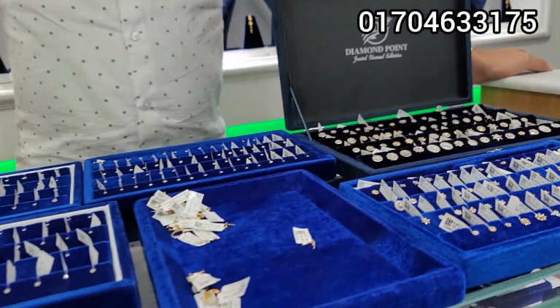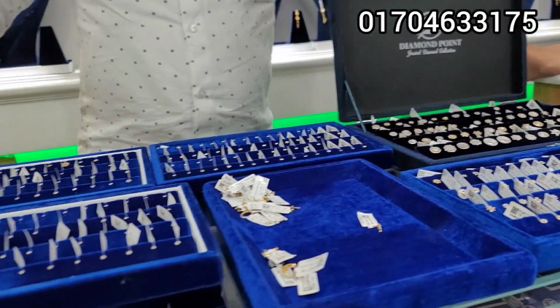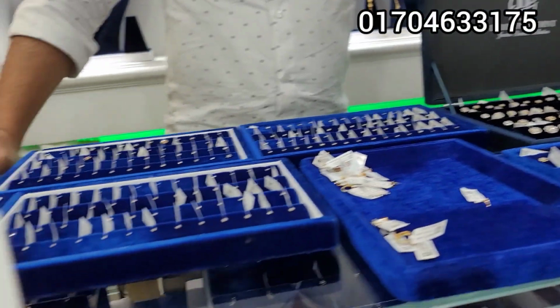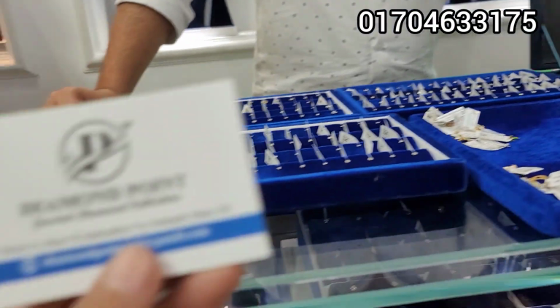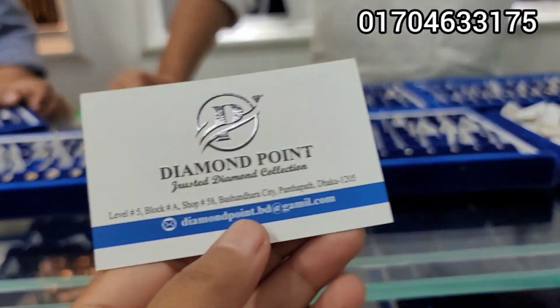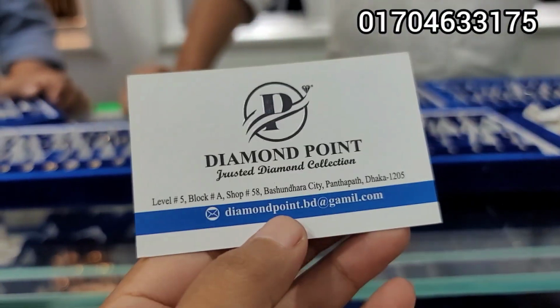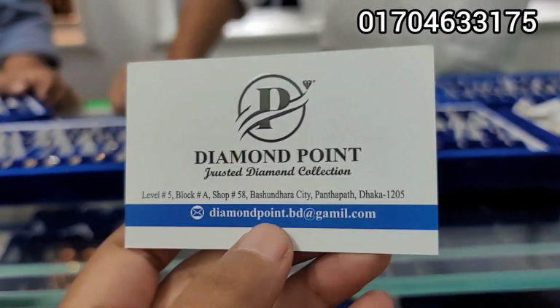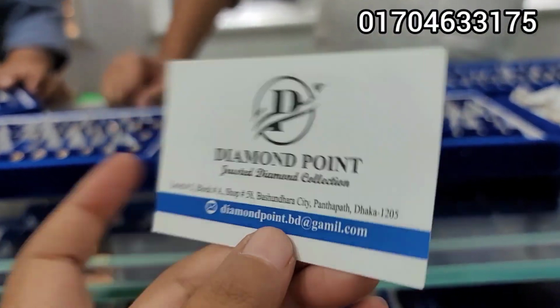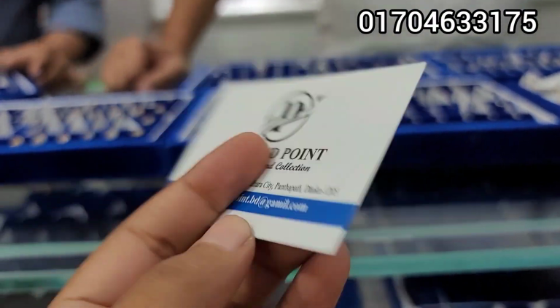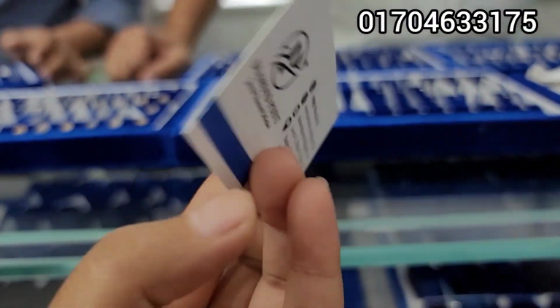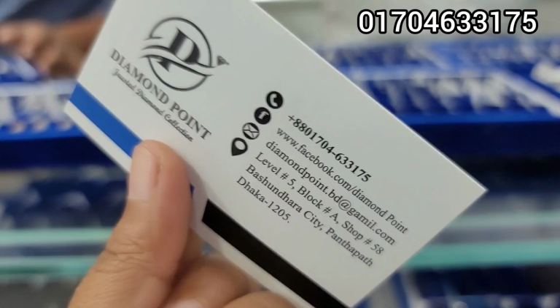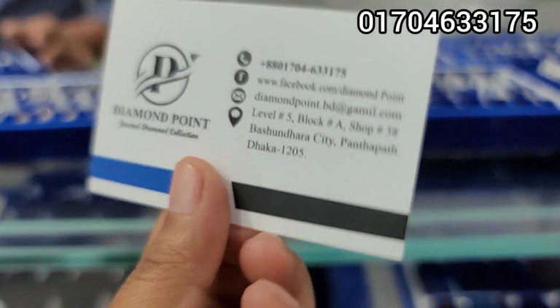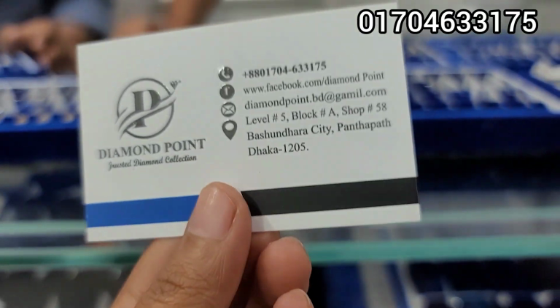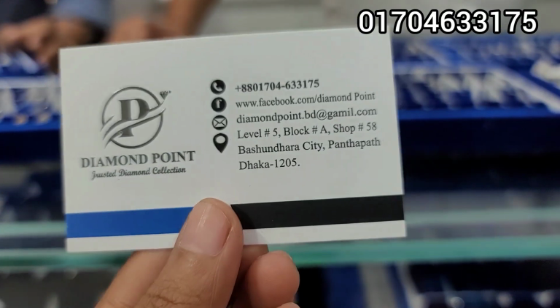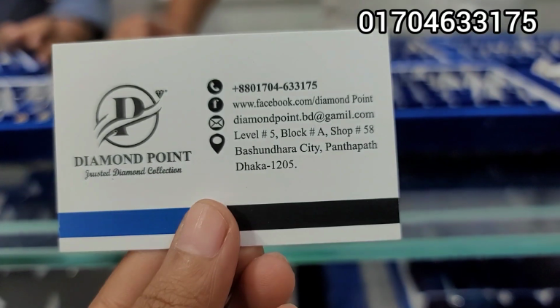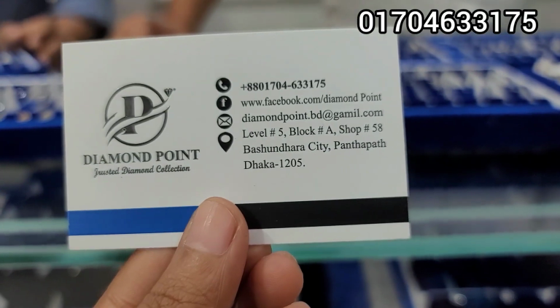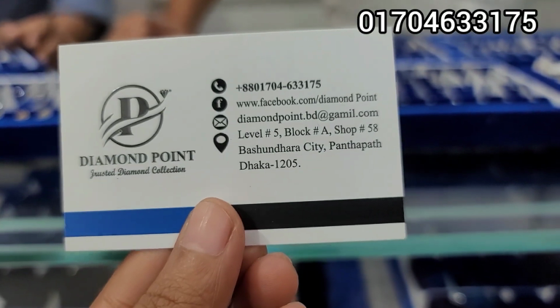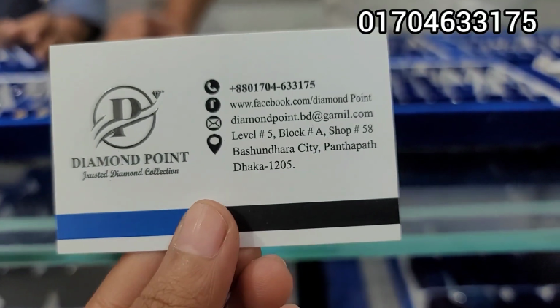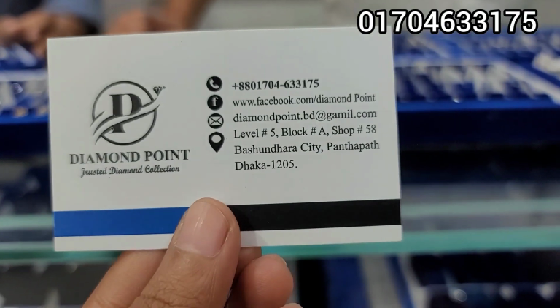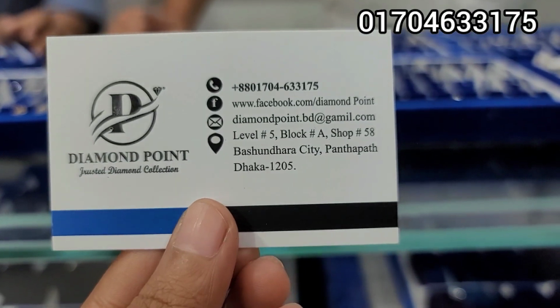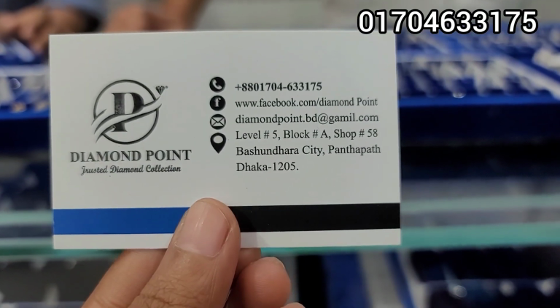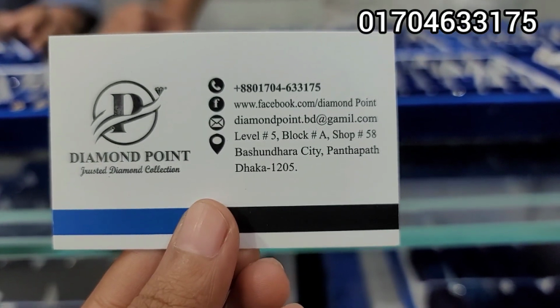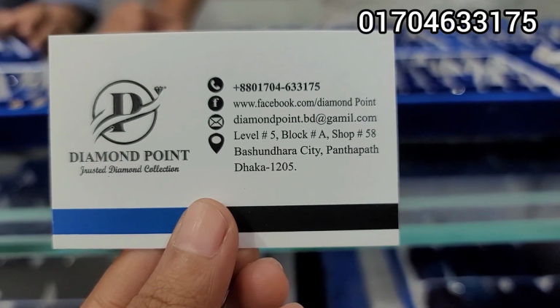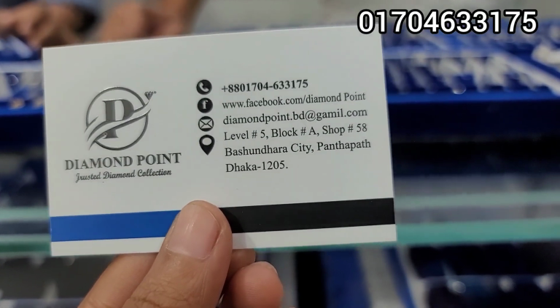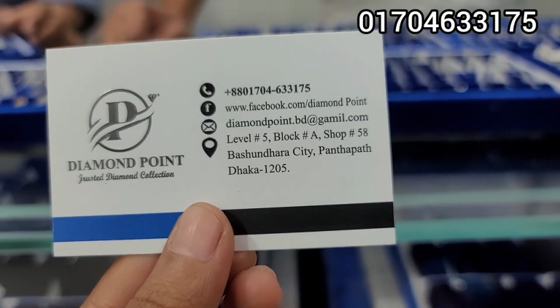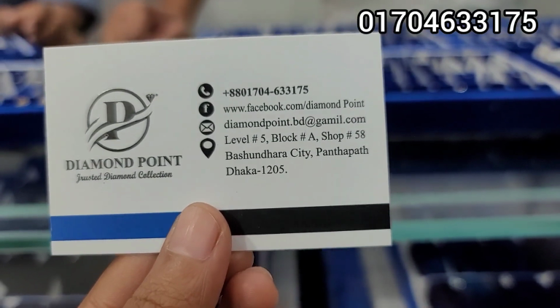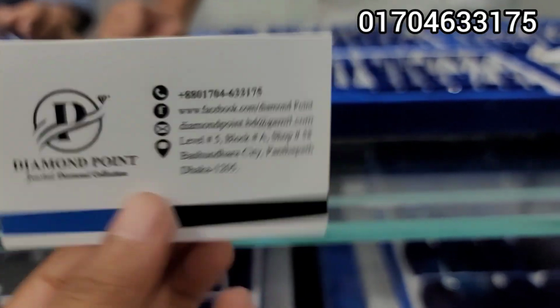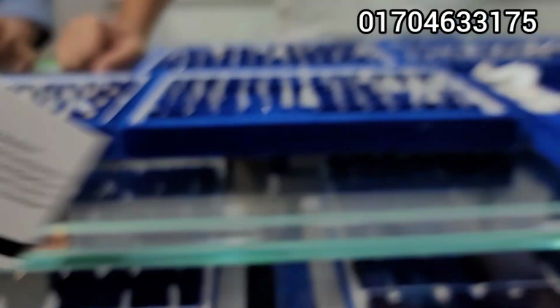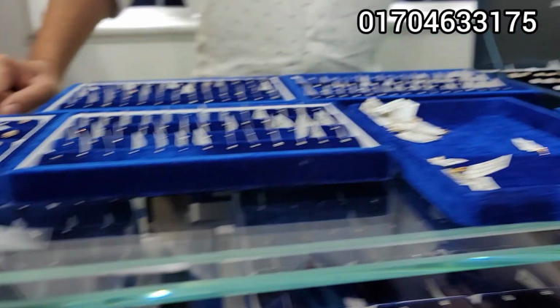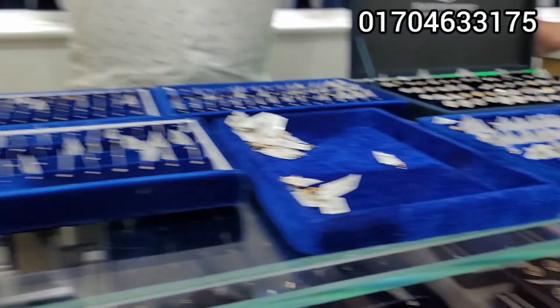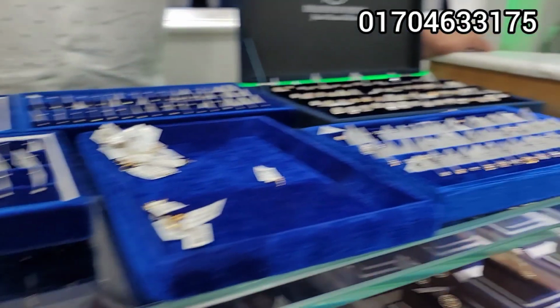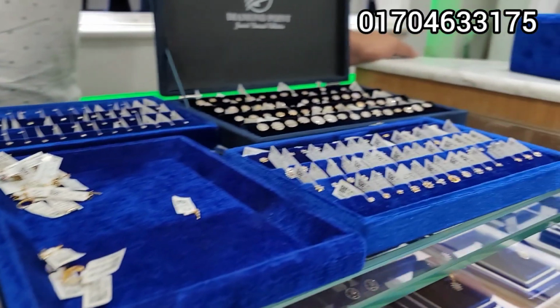Diamond Point. And here we go — Bosunderra City, Level 5, Block A, Shop No. 58. All right, bye.